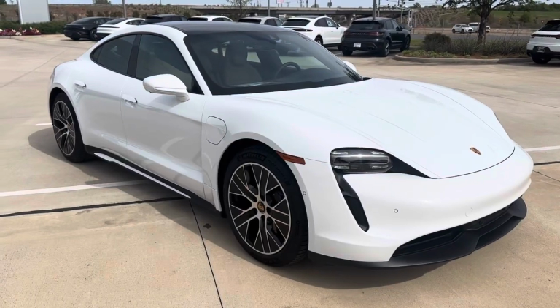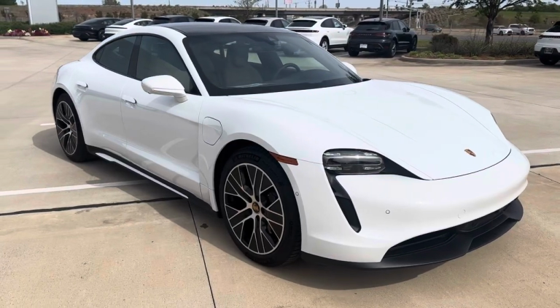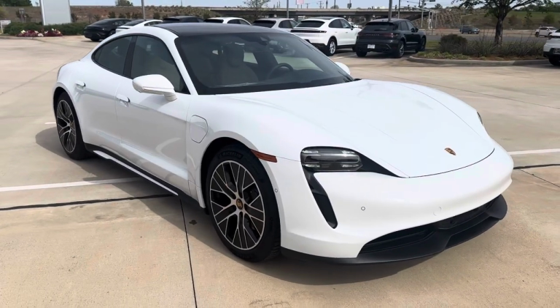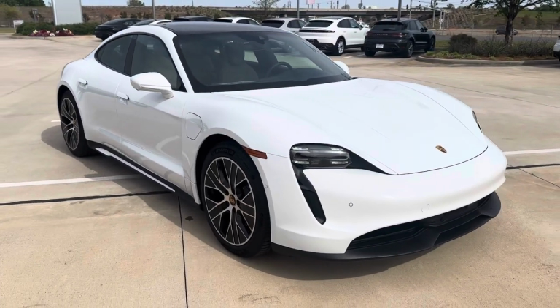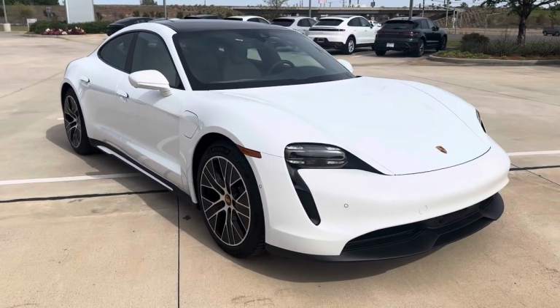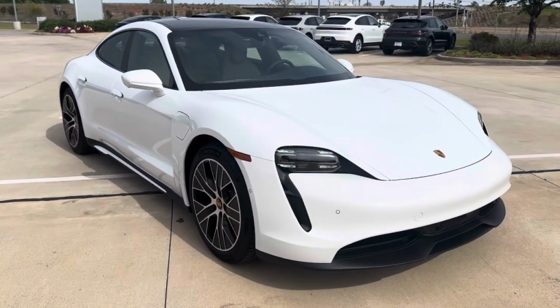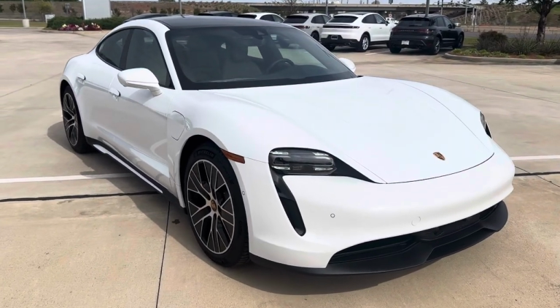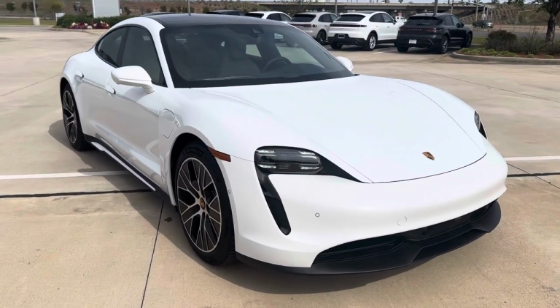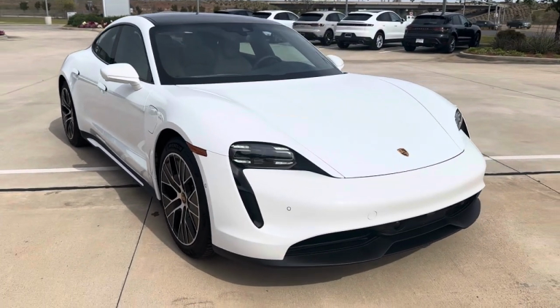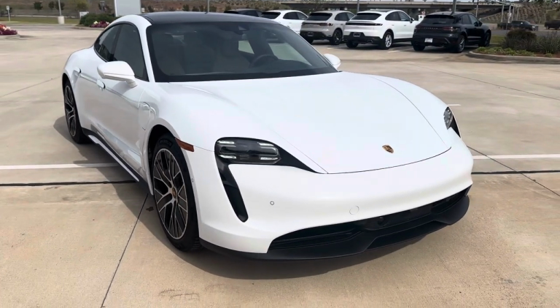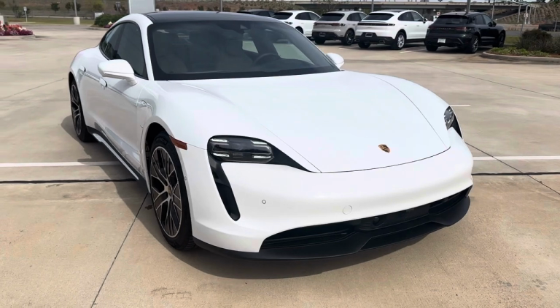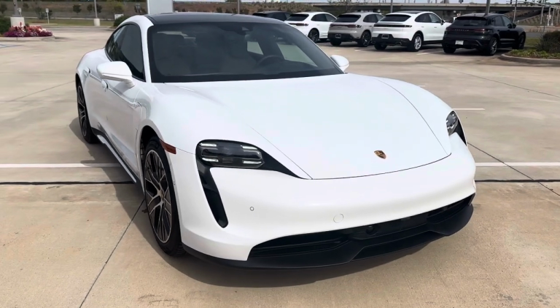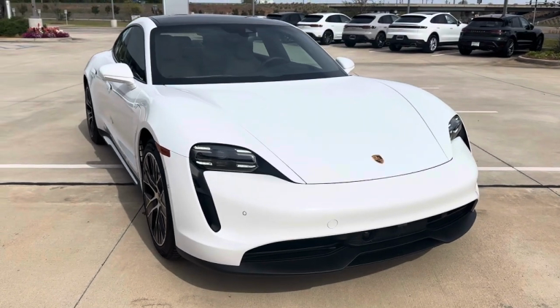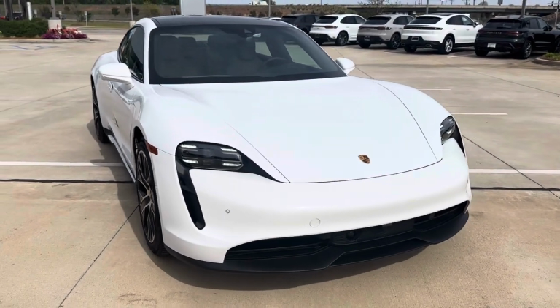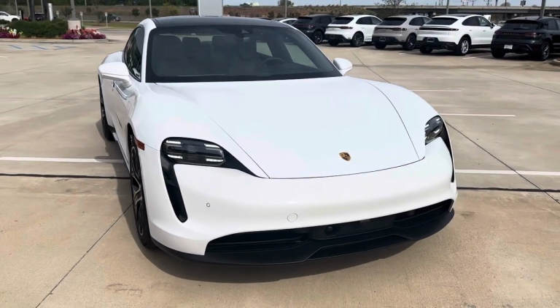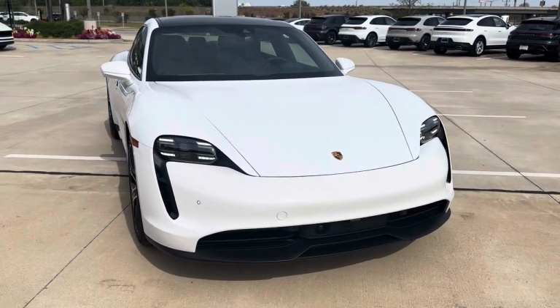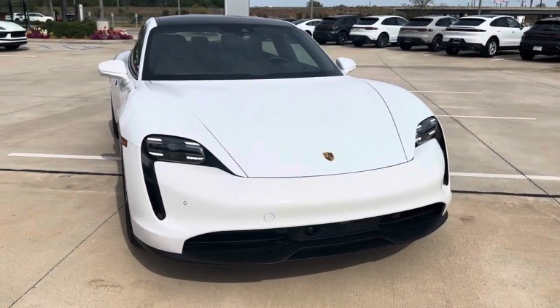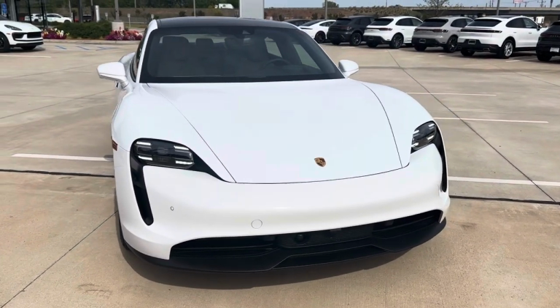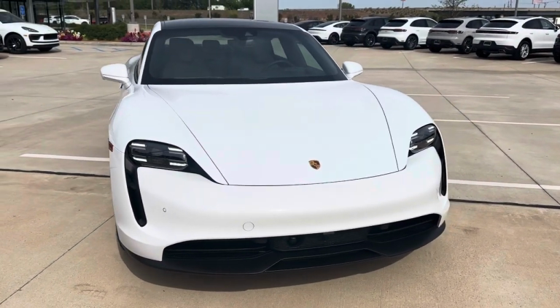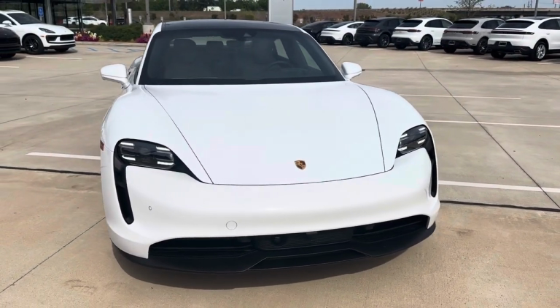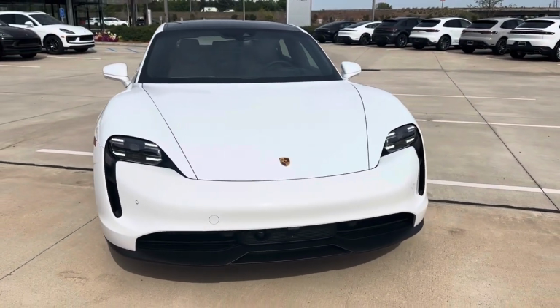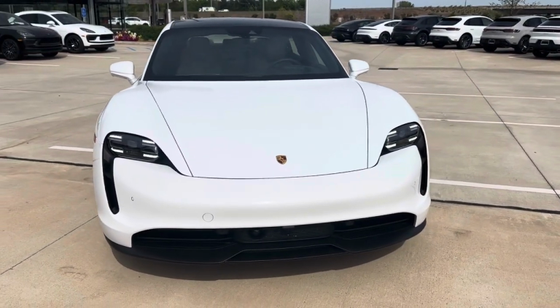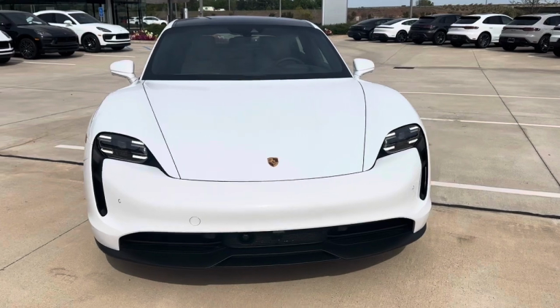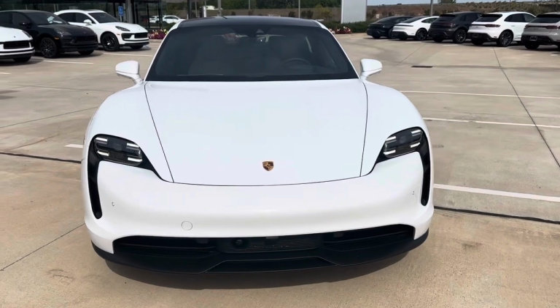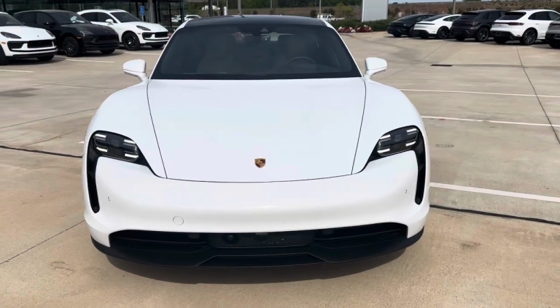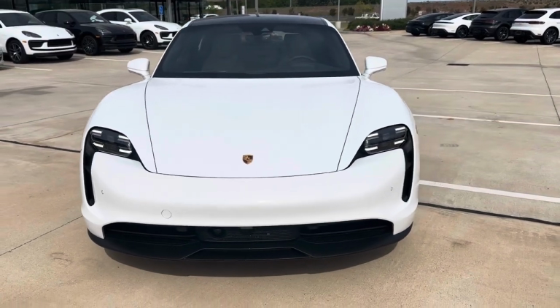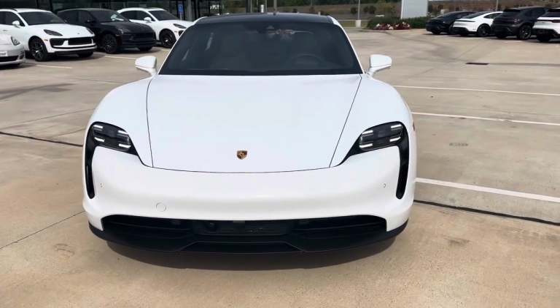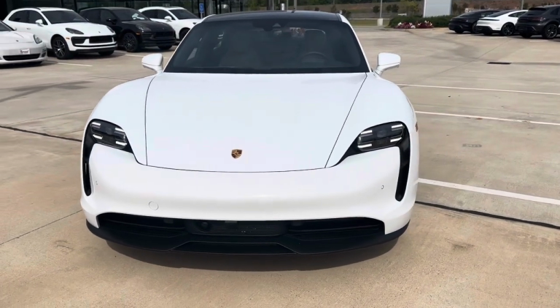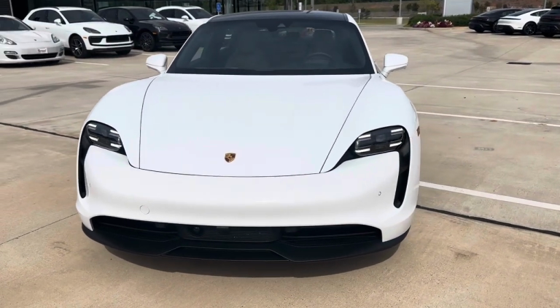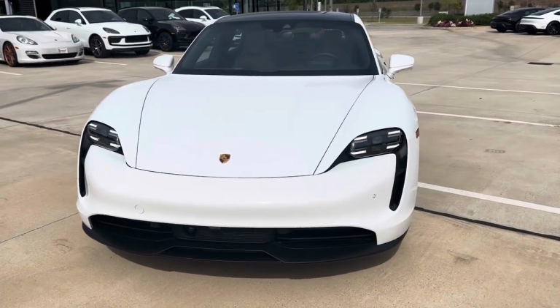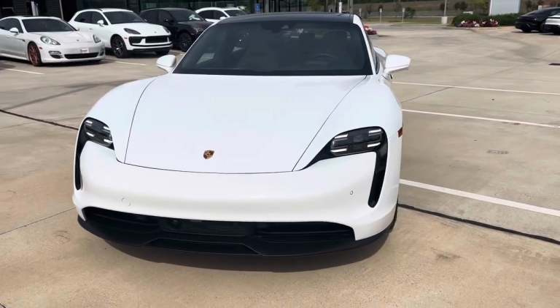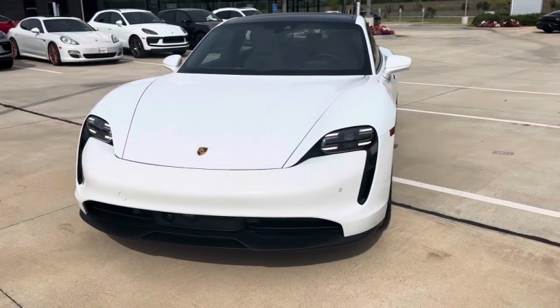Hey, this is Miles from Porsche Shreveport. Here we have a 2024 Porsche Taycan real-world drive, white with black and limestone leather interior. I'll do a quick video walk around and go over some of the features of the Taycan.